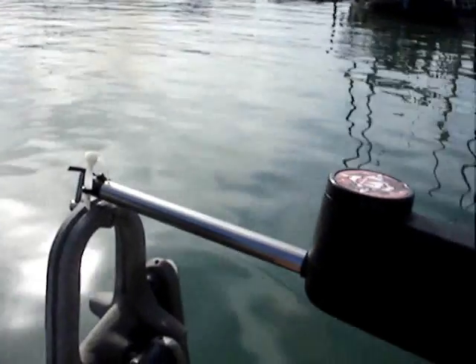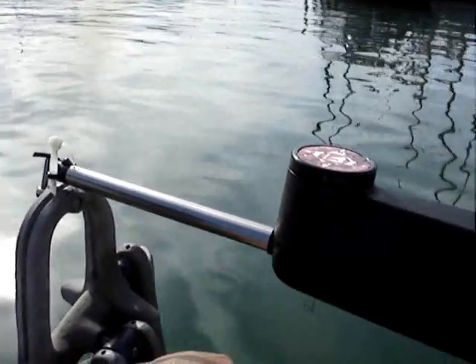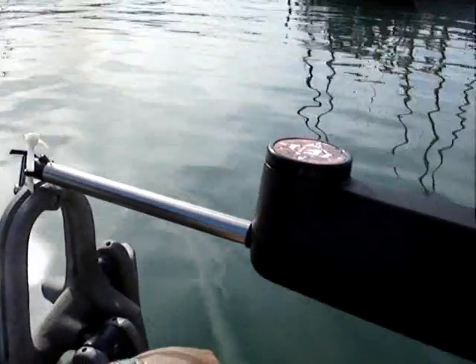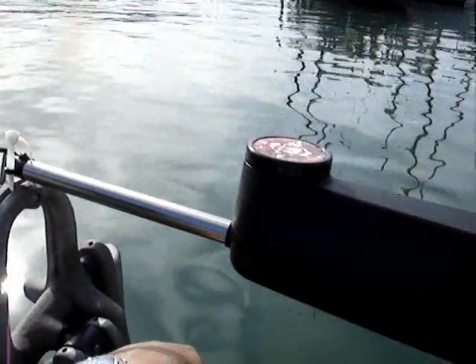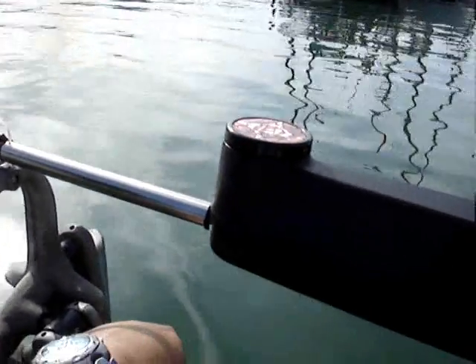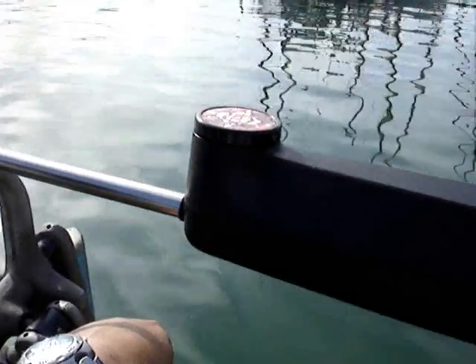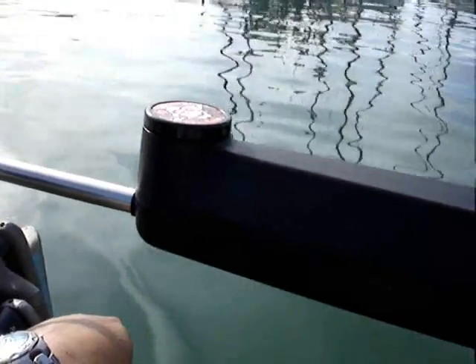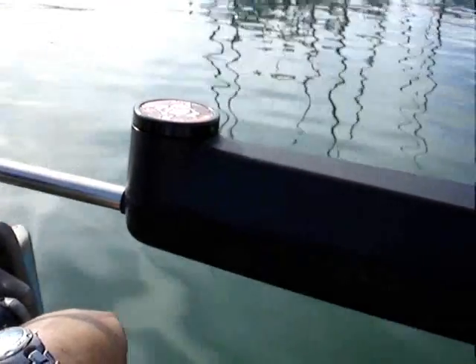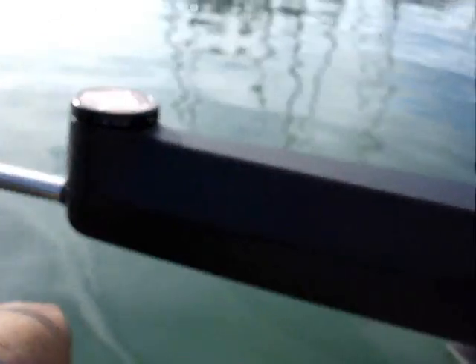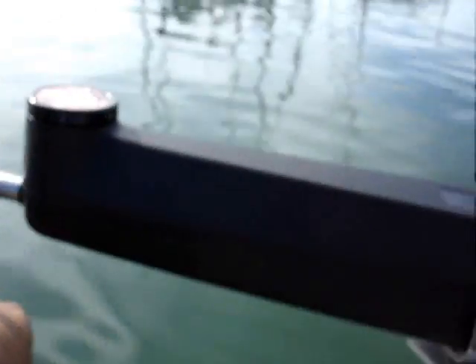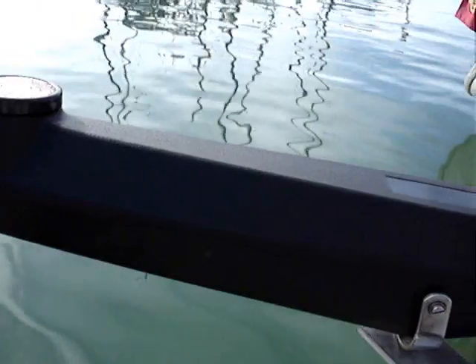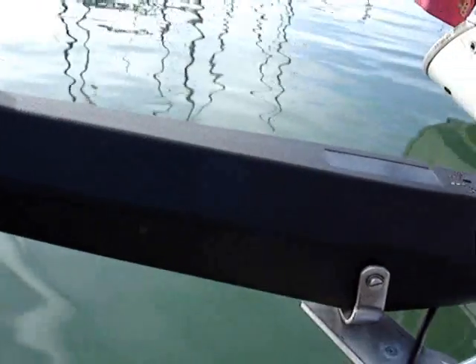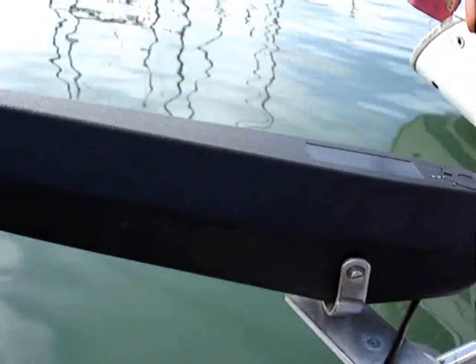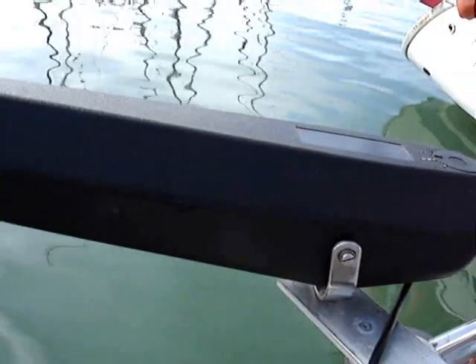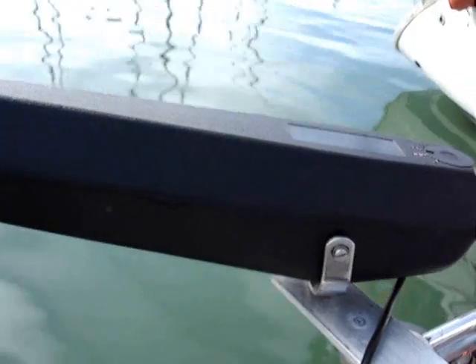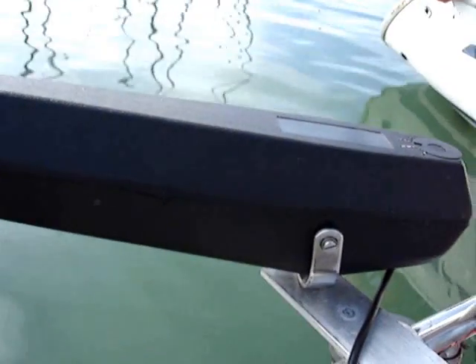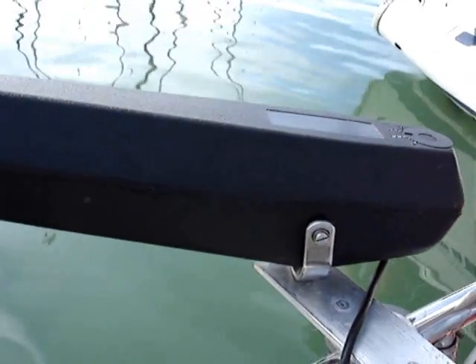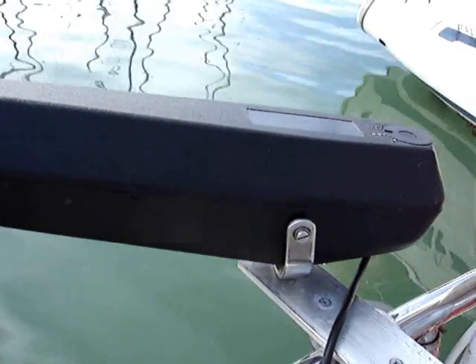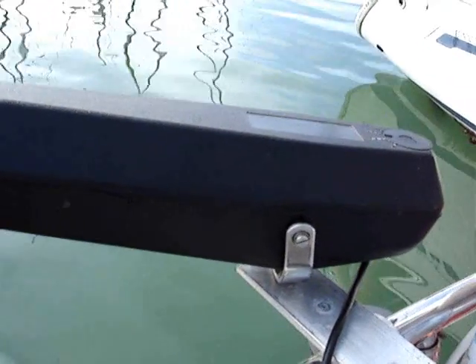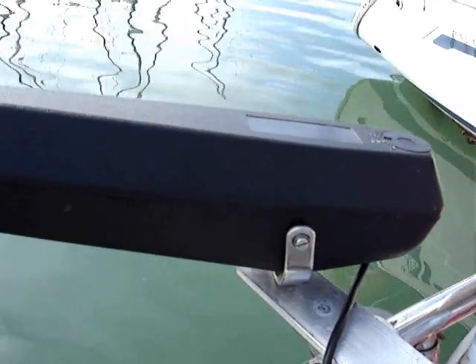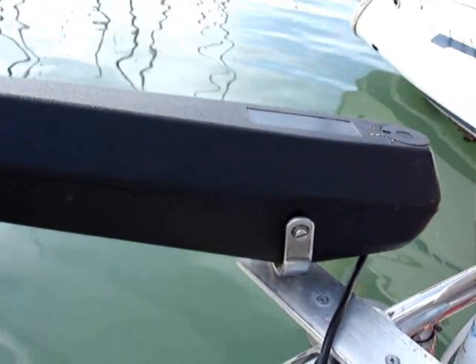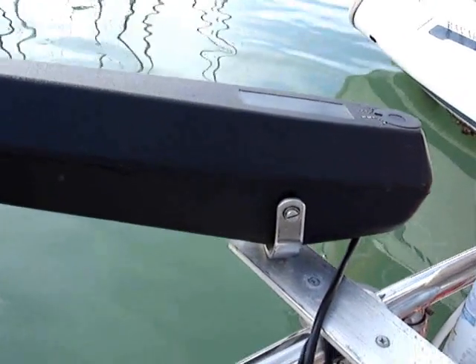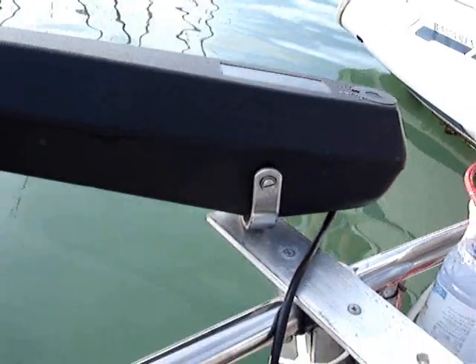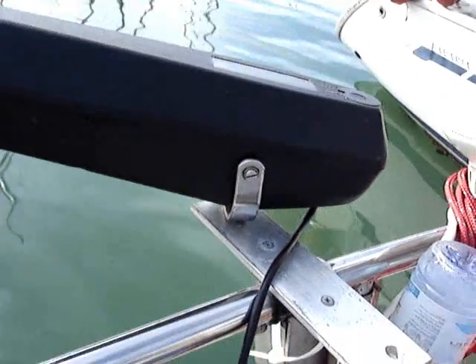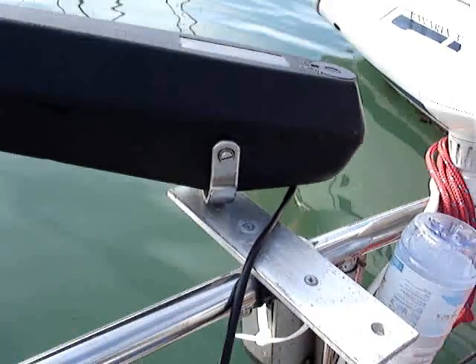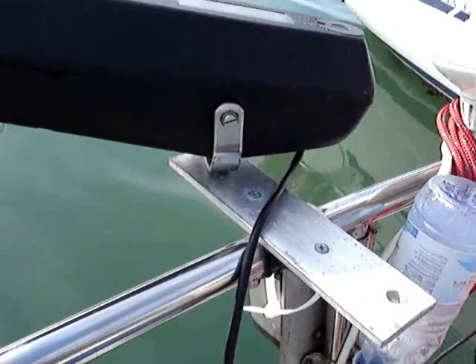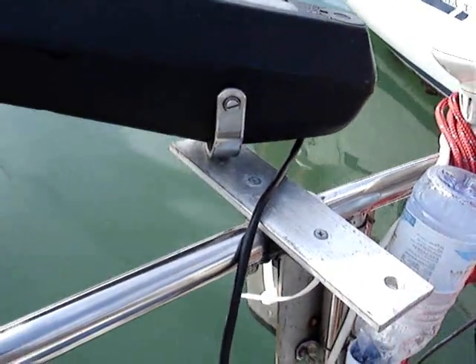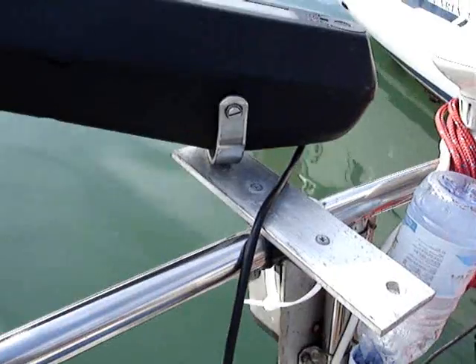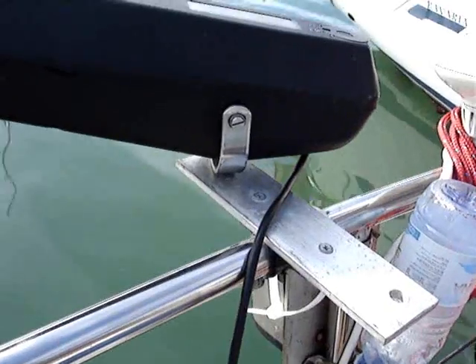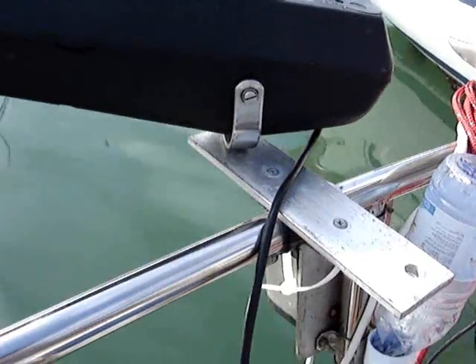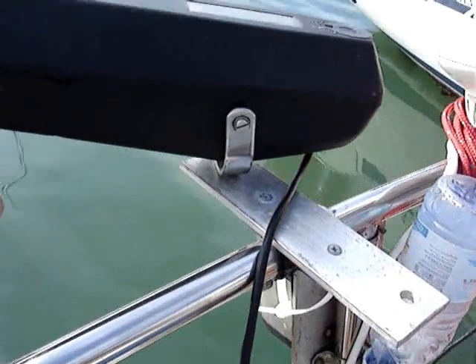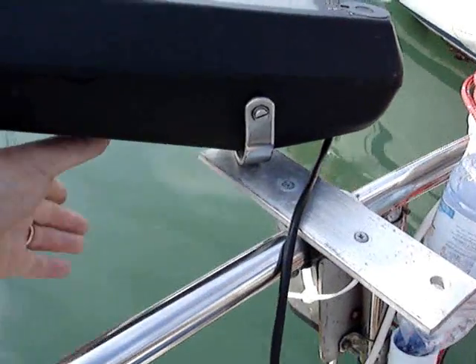As you can see, it's quite an old tiller pilot and not a particularly powerful one. But it will steer within two degrees all day, all night. Not a problem.